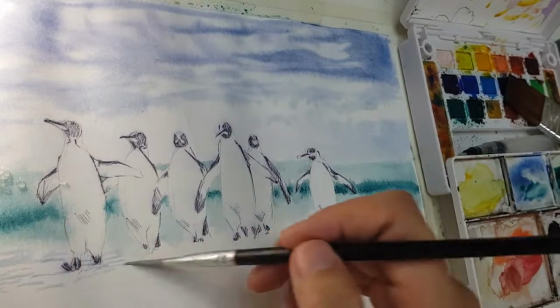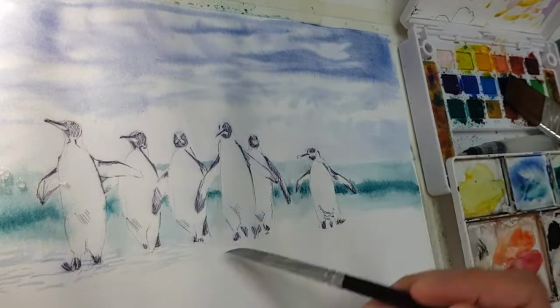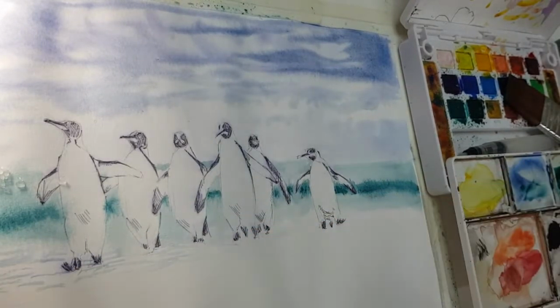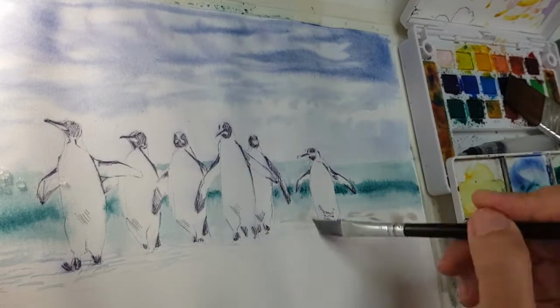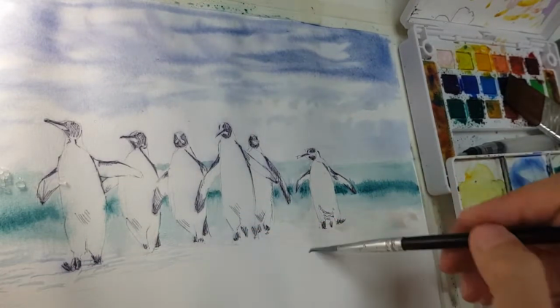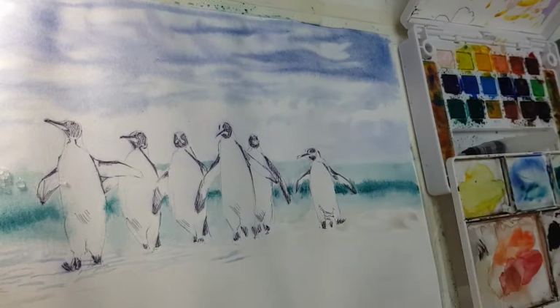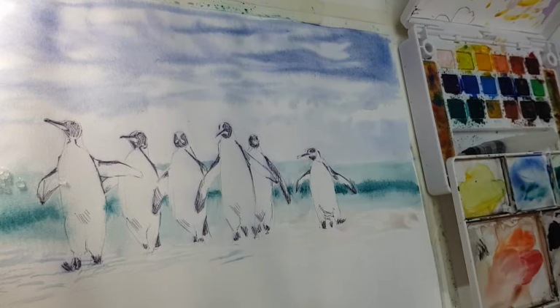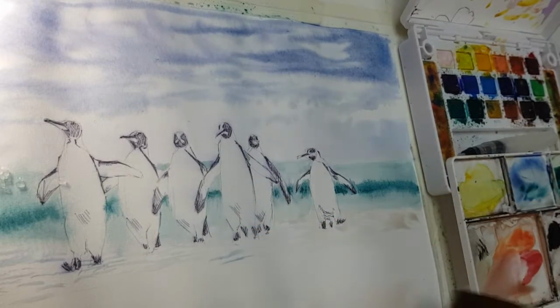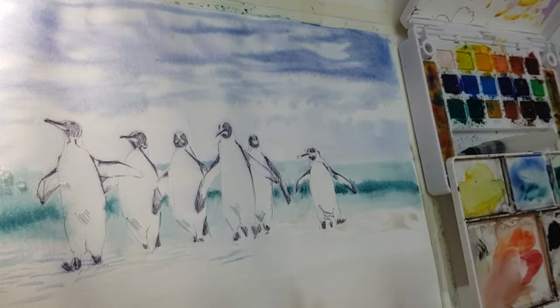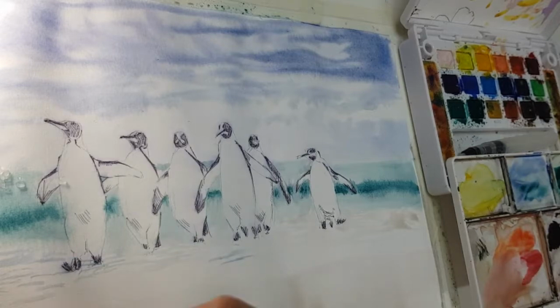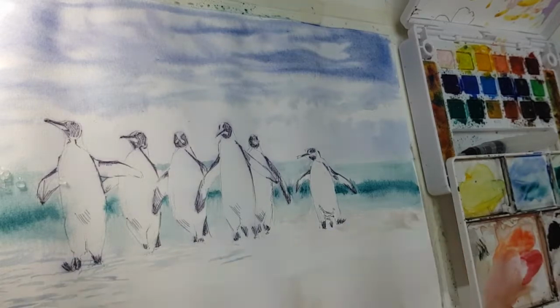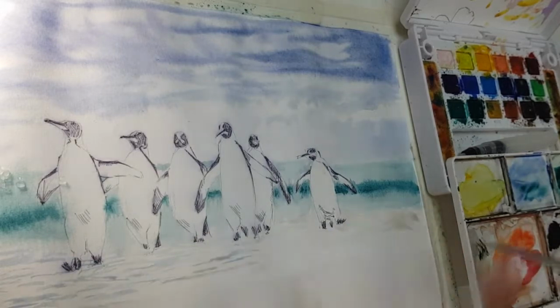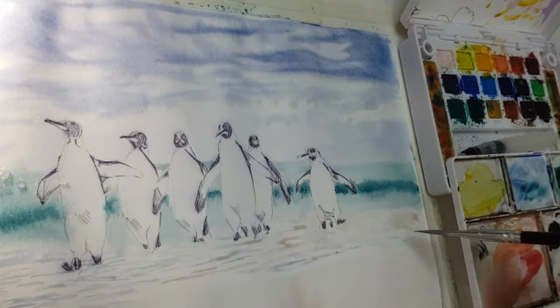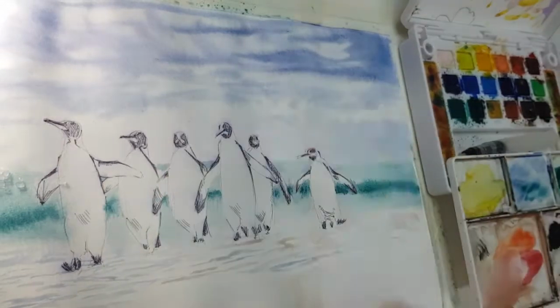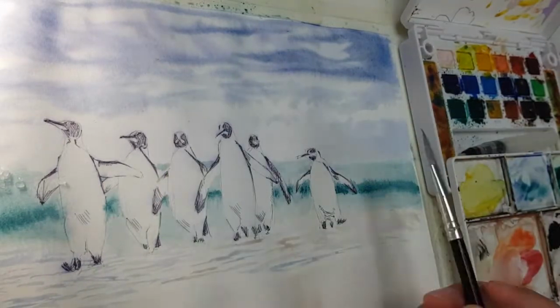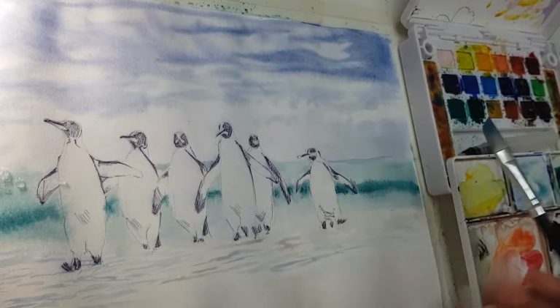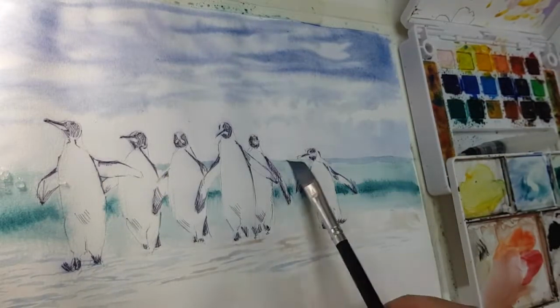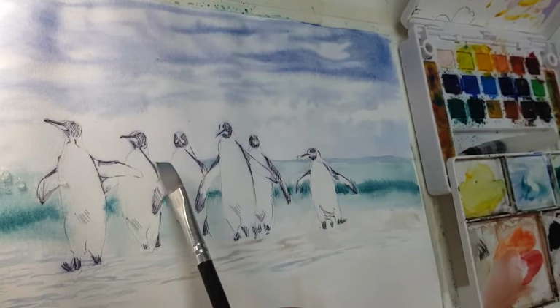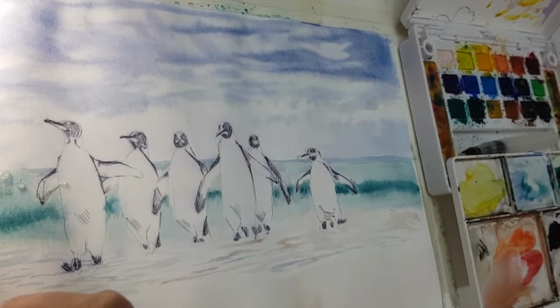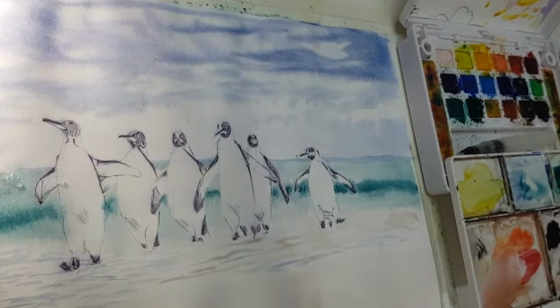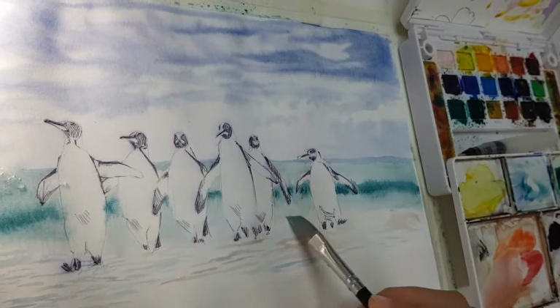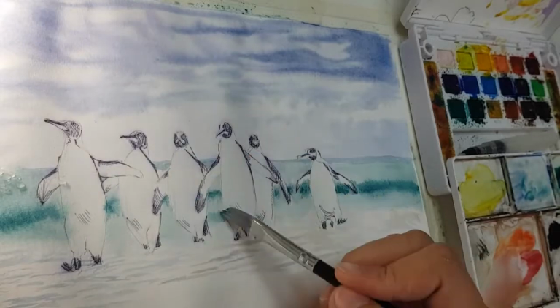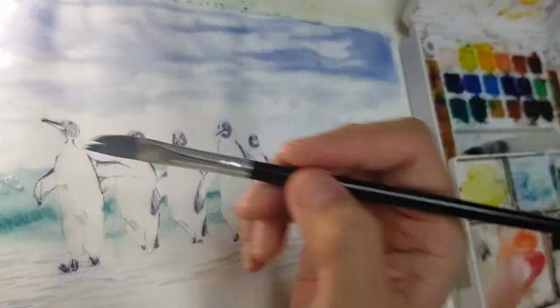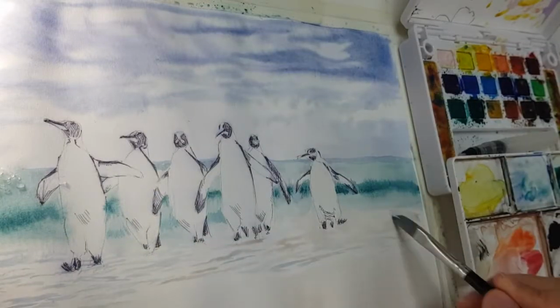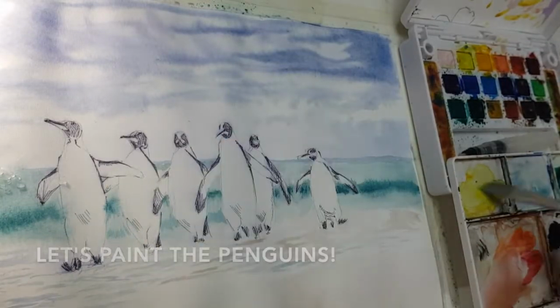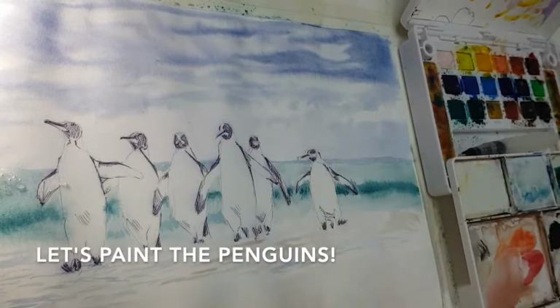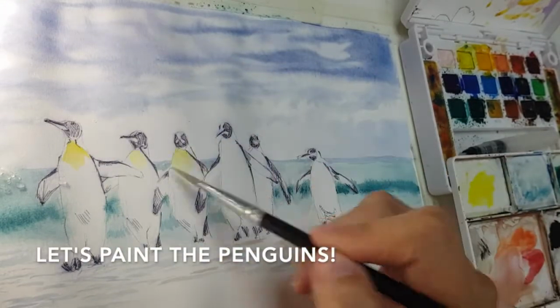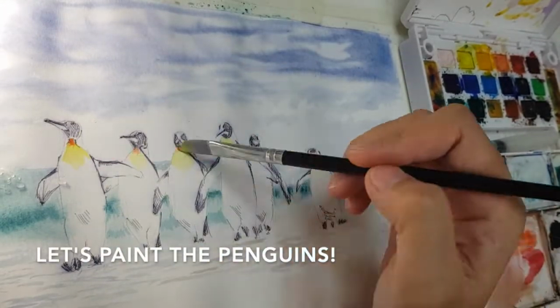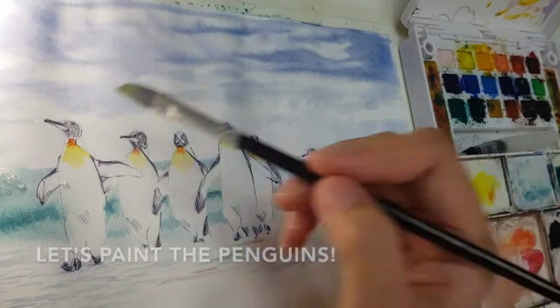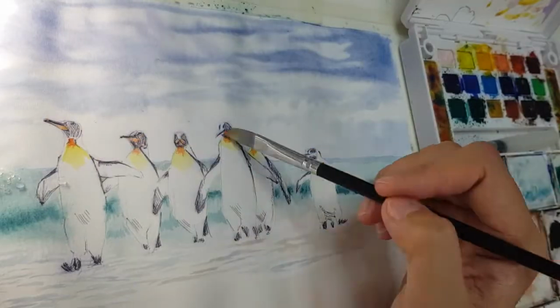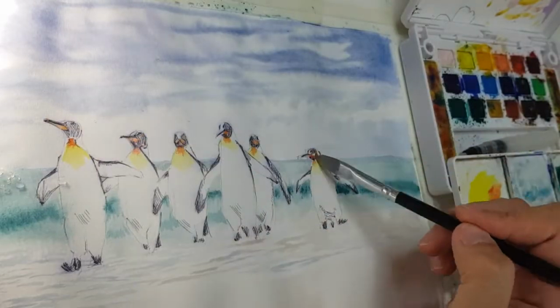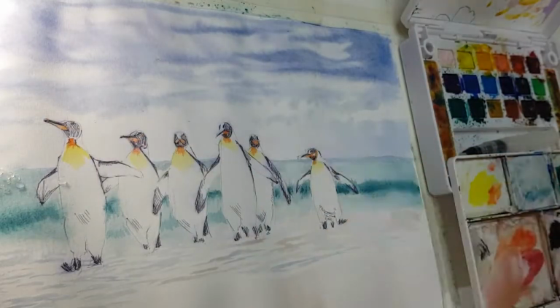Now let's paint the beach. I am putting a little definition on the horizon, and now we're ready to paint the penguins.